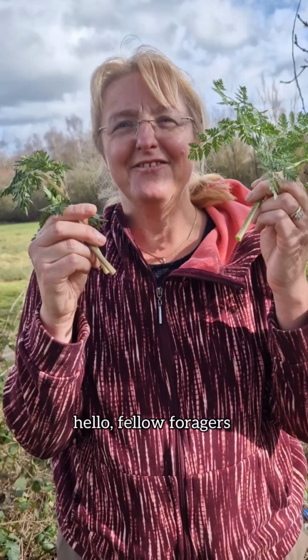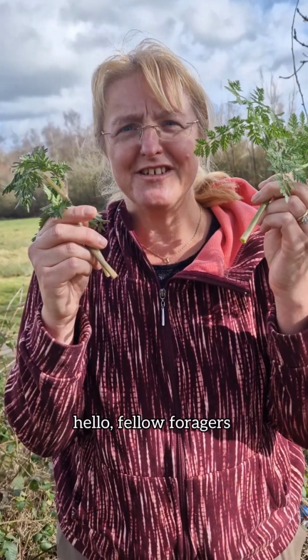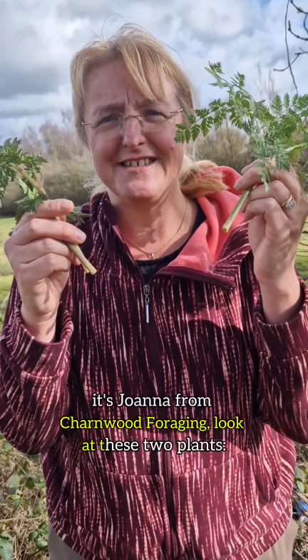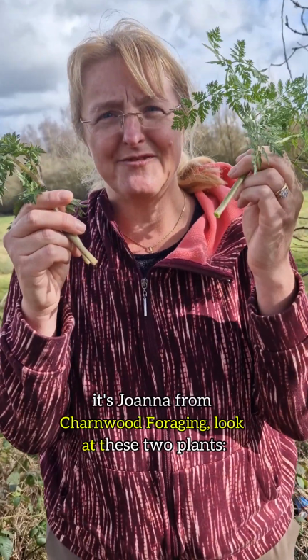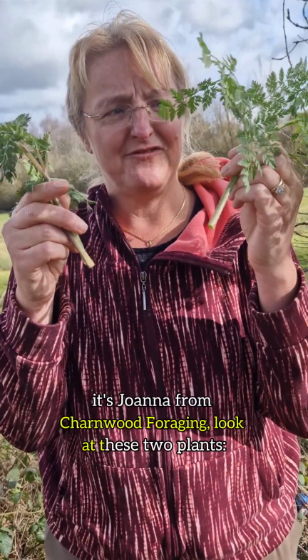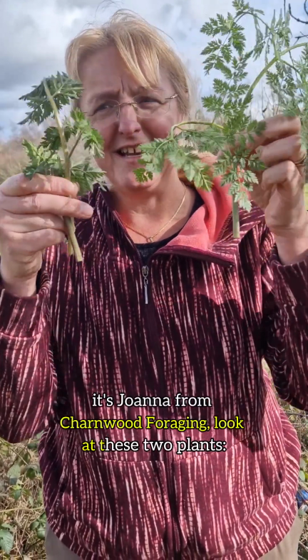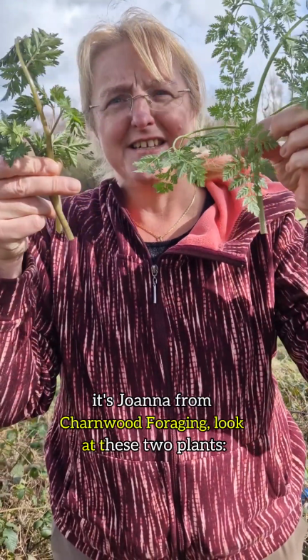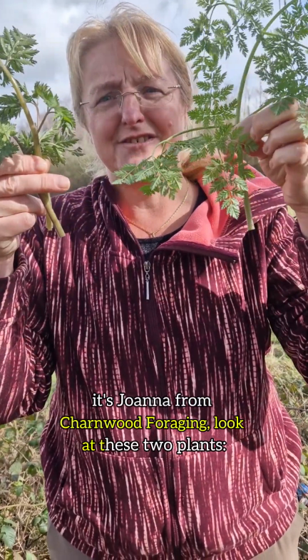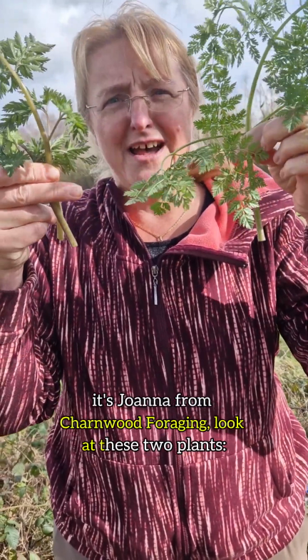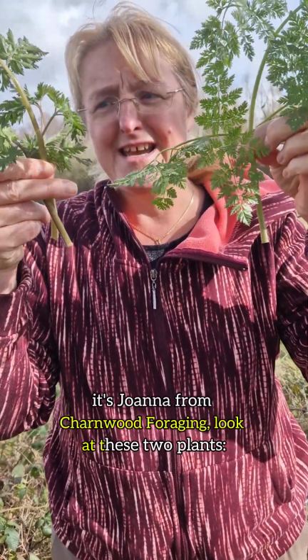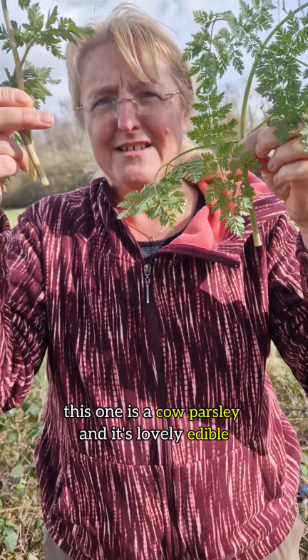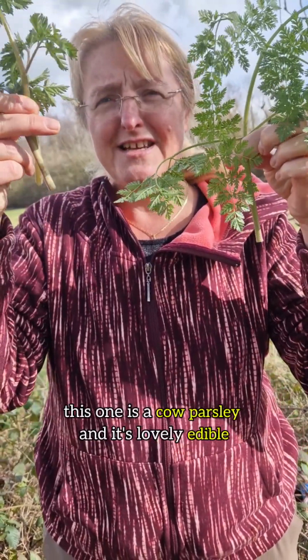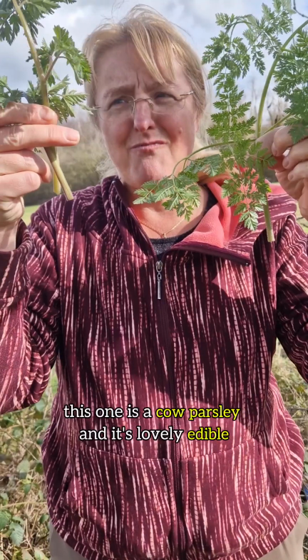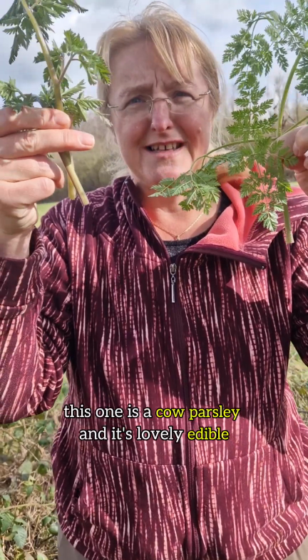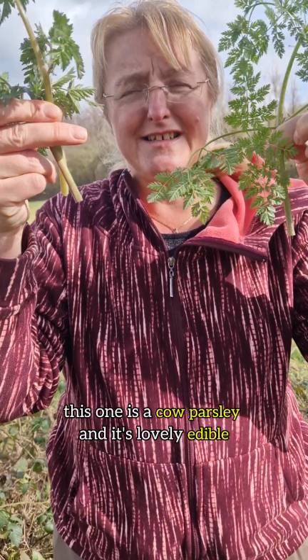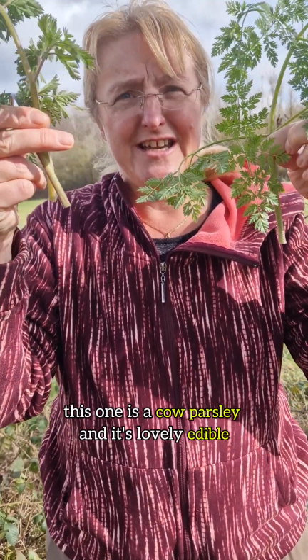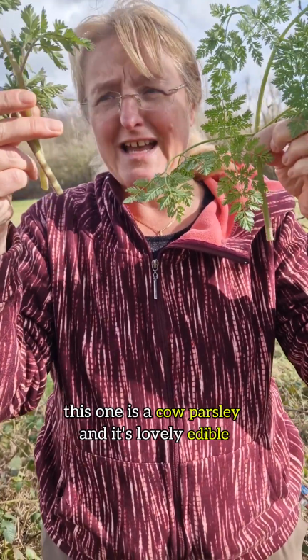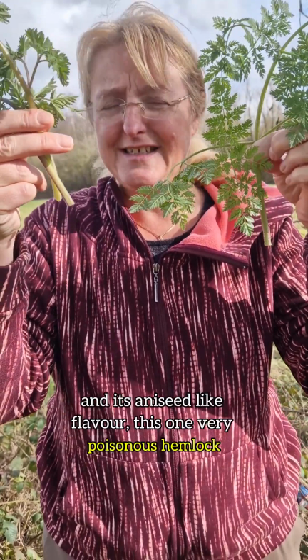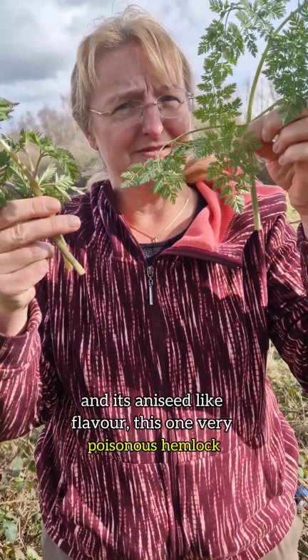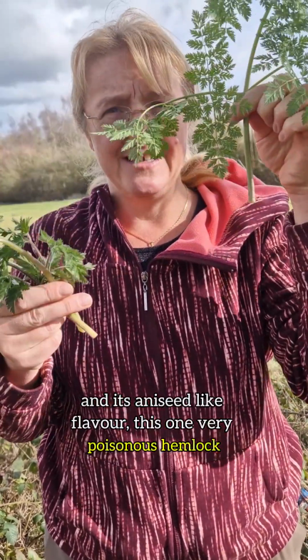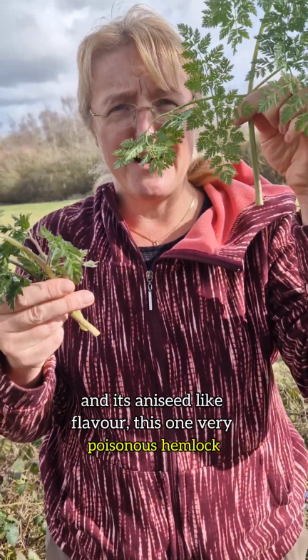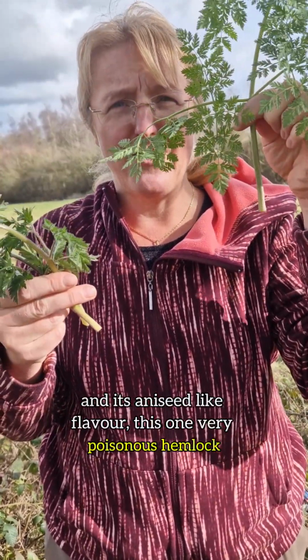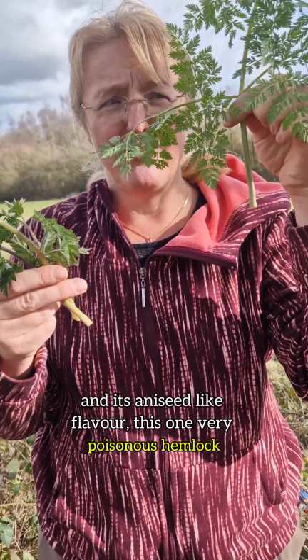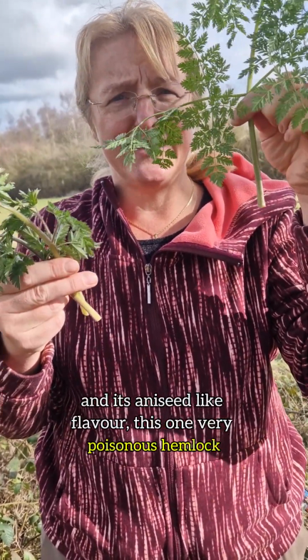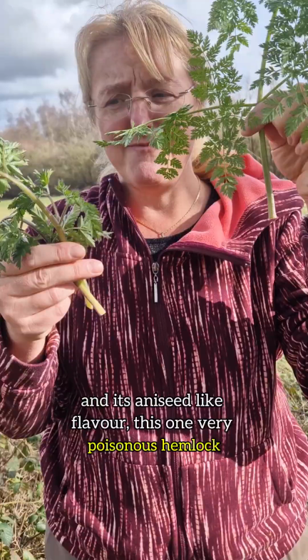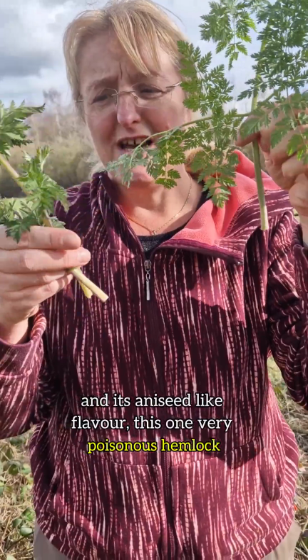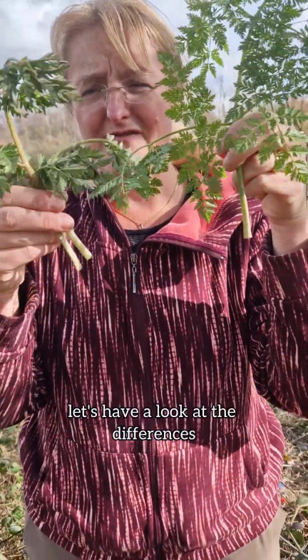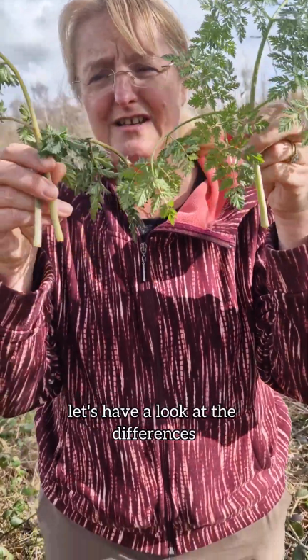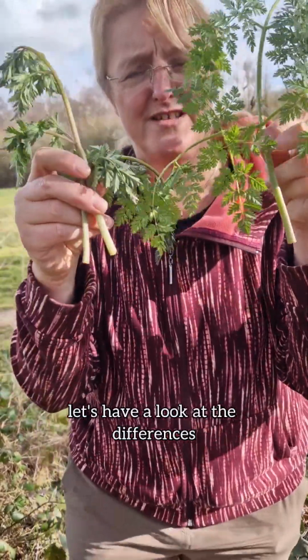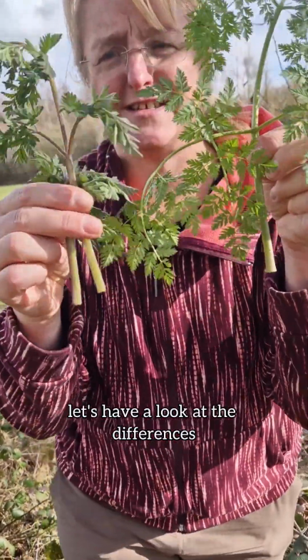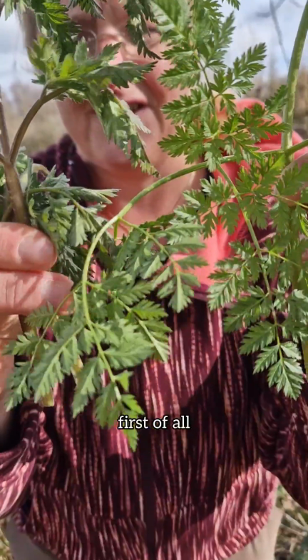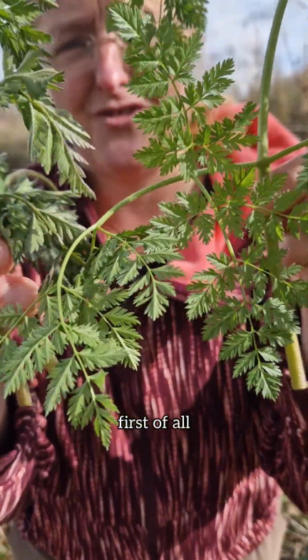Hello fellow foragers, it's Jonah from Charnwood Foraging. These two plants — this one is cow parsley, a lovely edible plant with an anise-like flavor, and this one is very poisonous hemlock. Let's have a look at the differences.